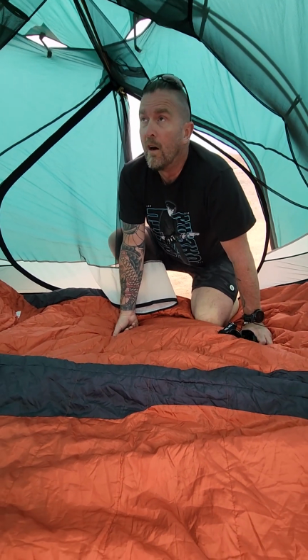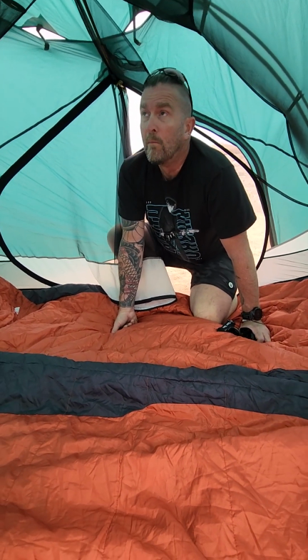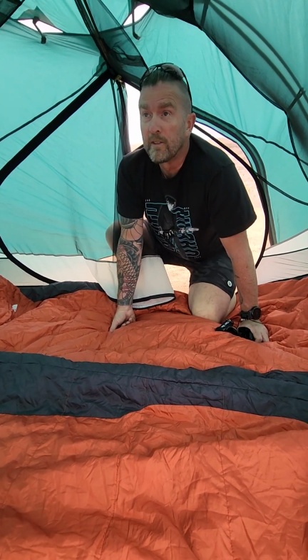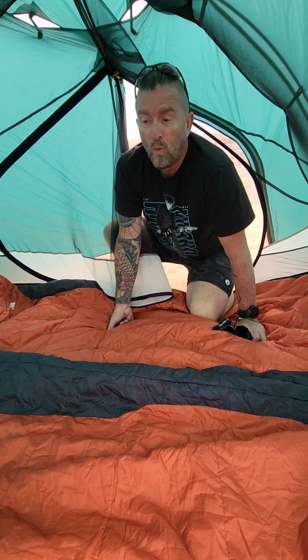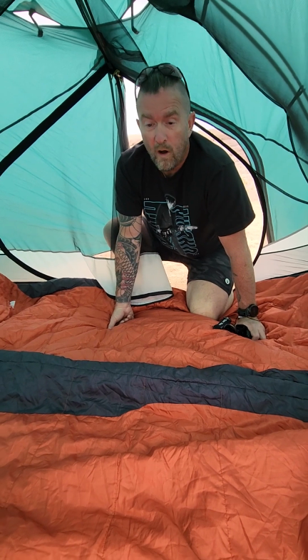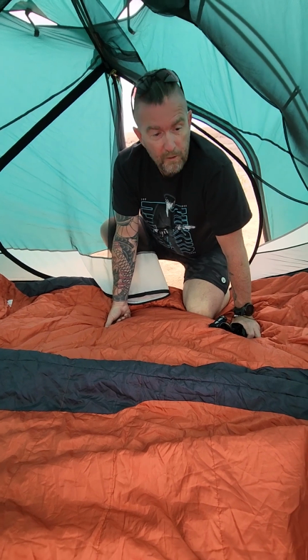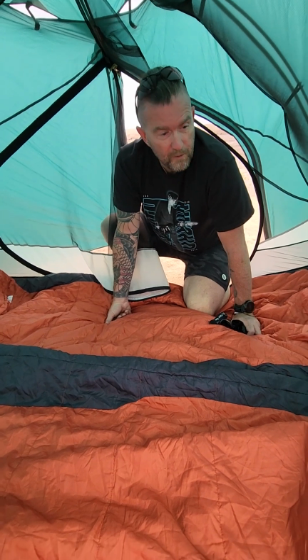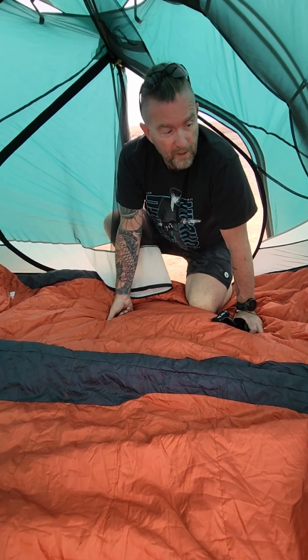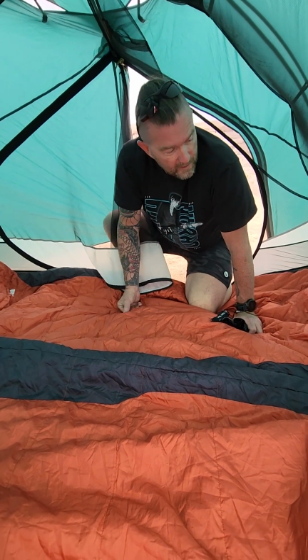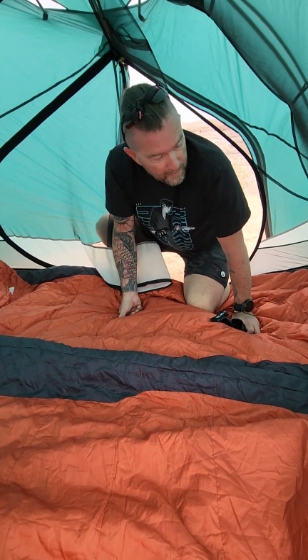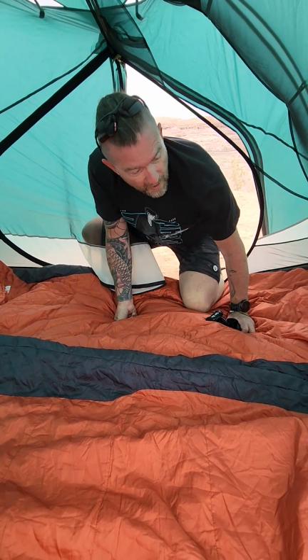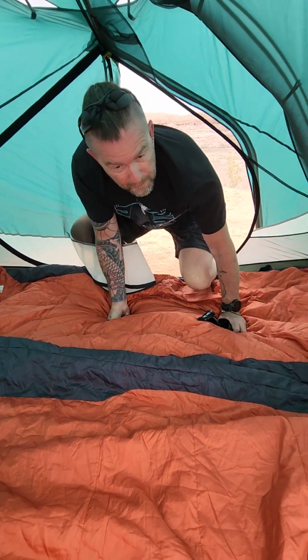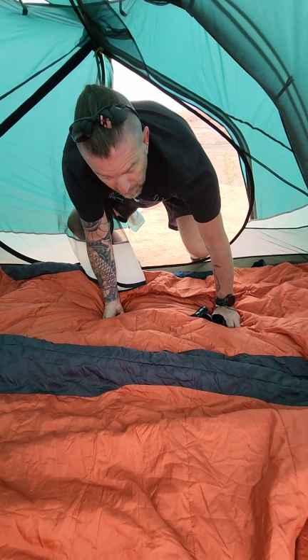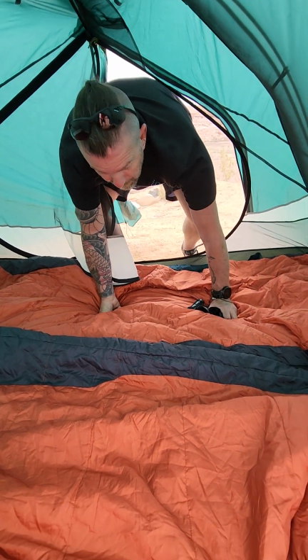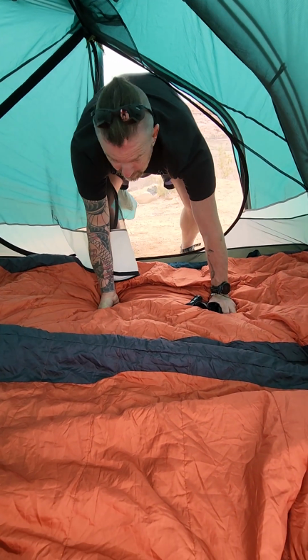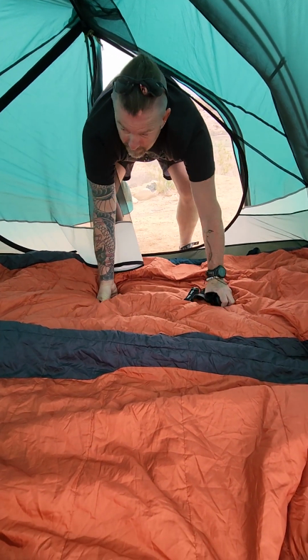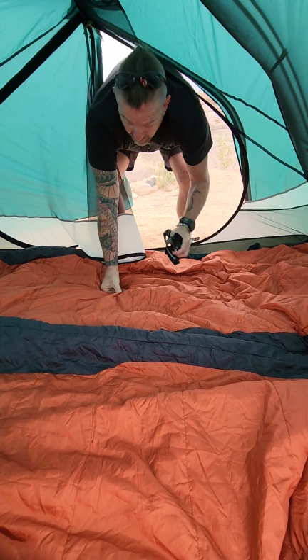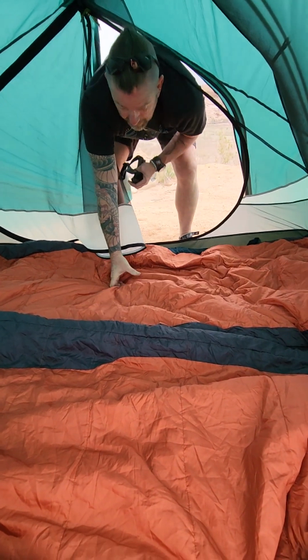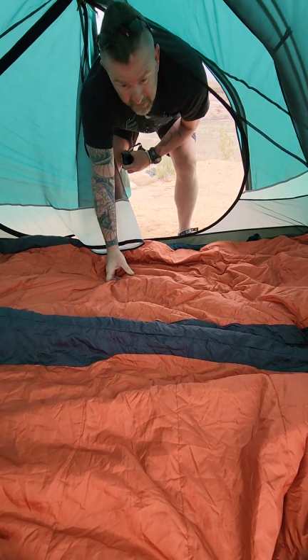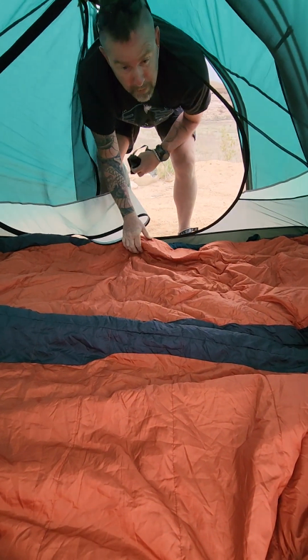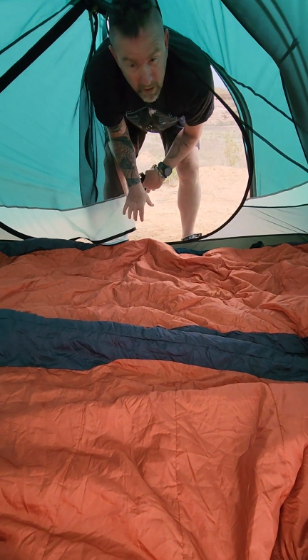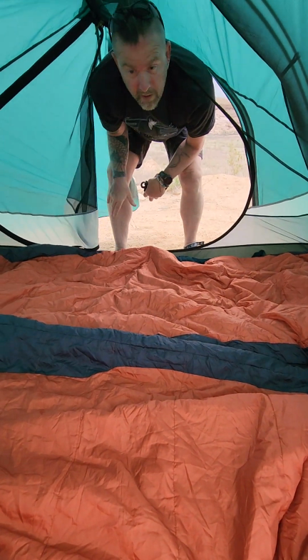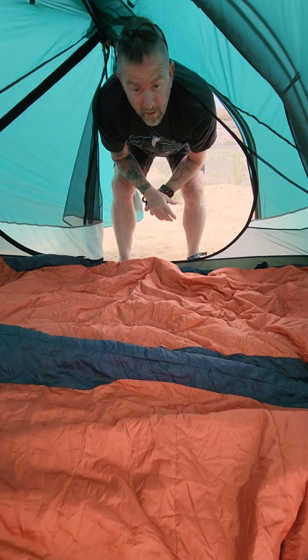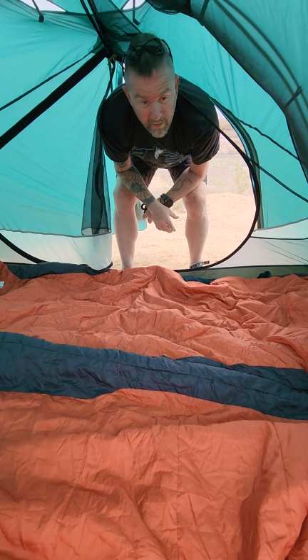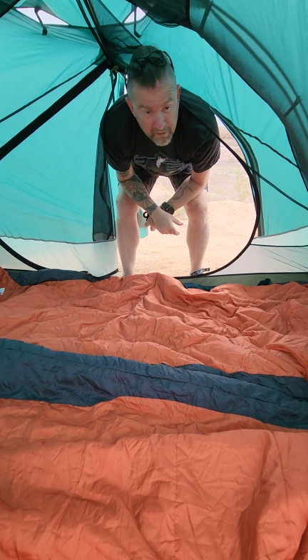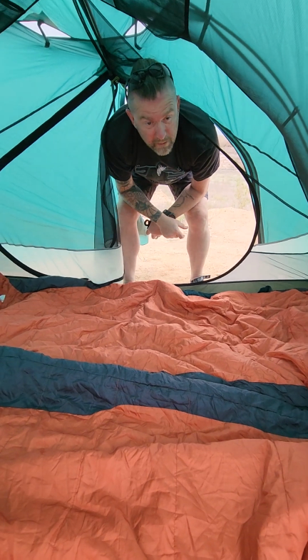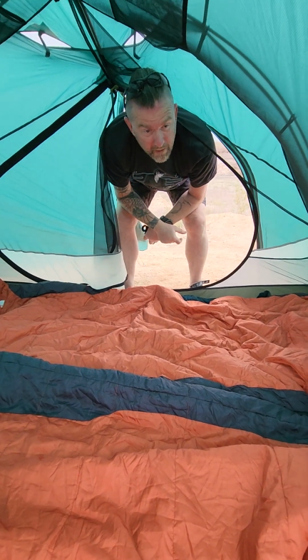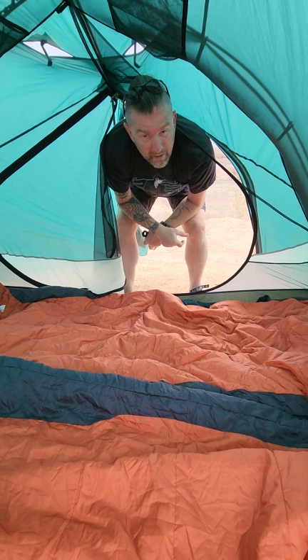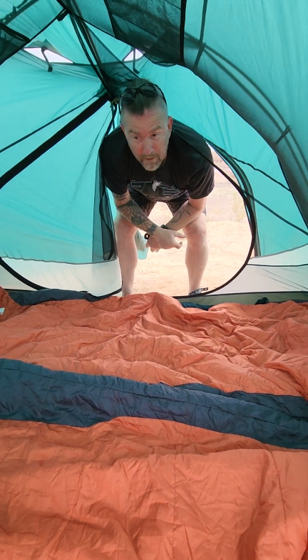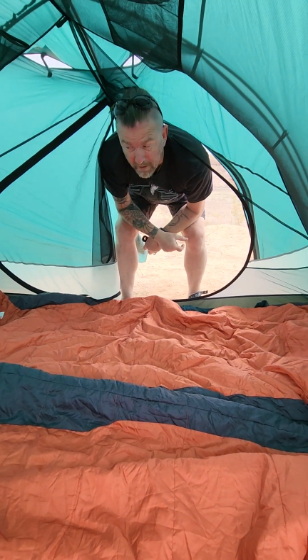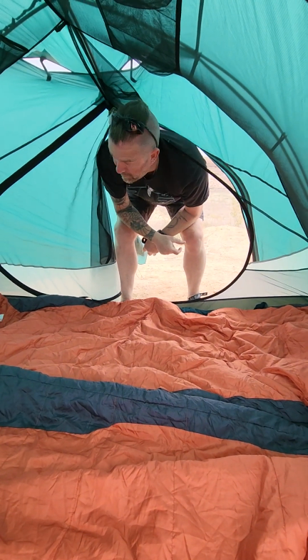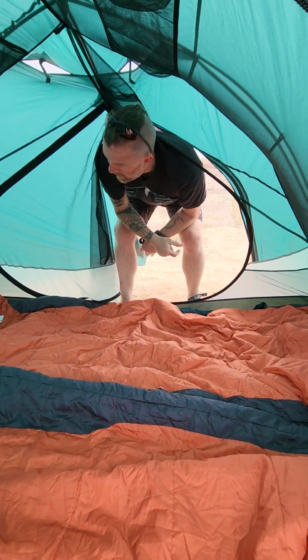It's a wonderful tent — absolutely wonderful. Easy to put up. I don't have that video yet; I'll capture that some other day.